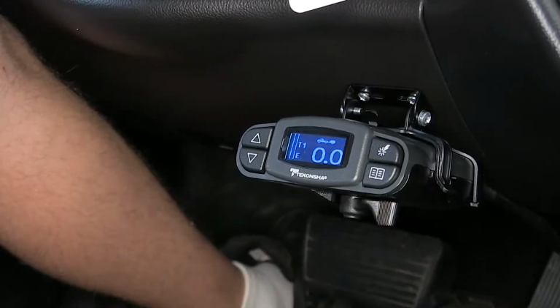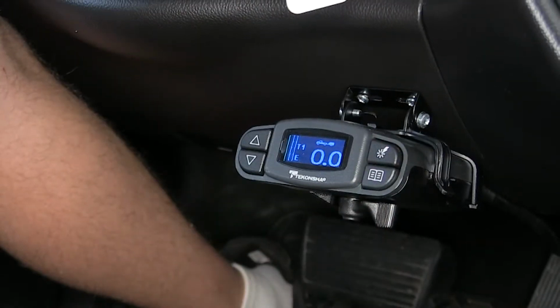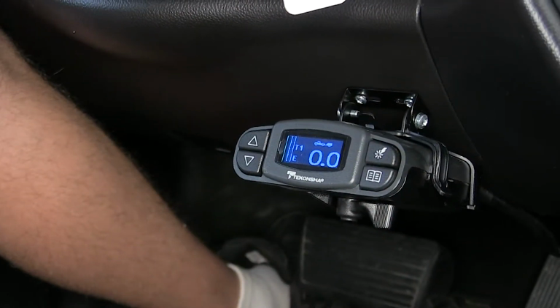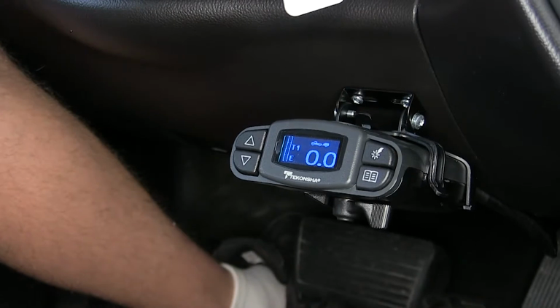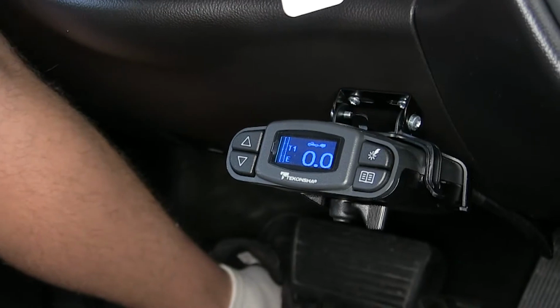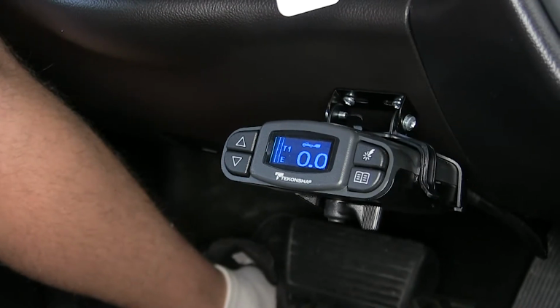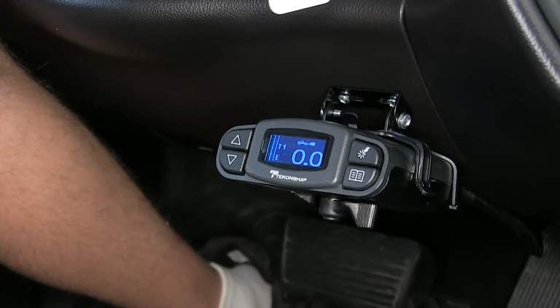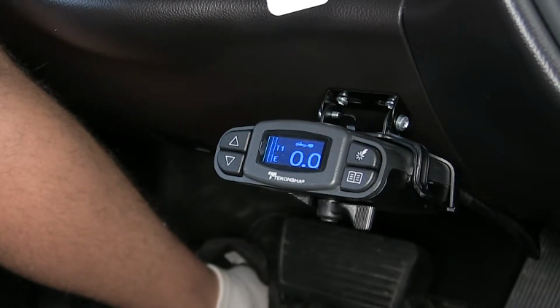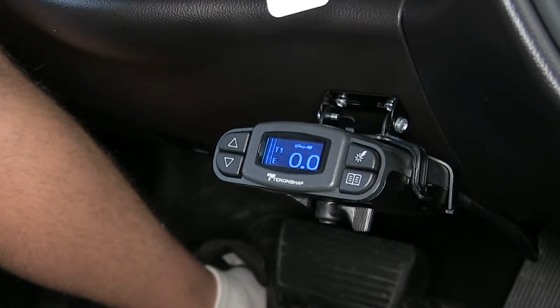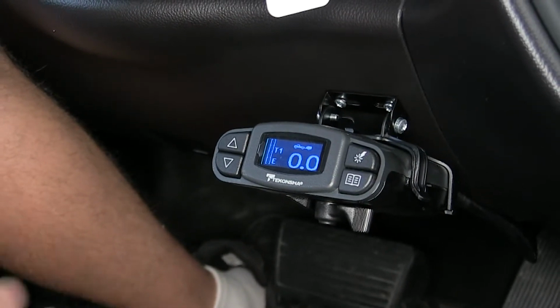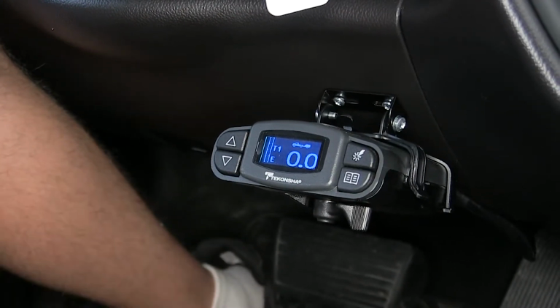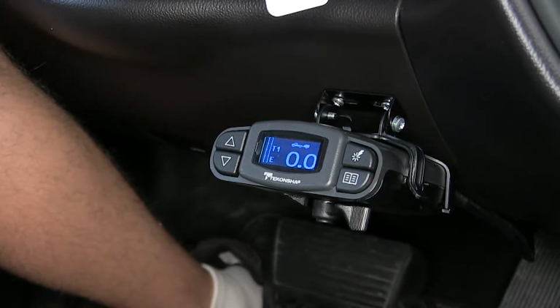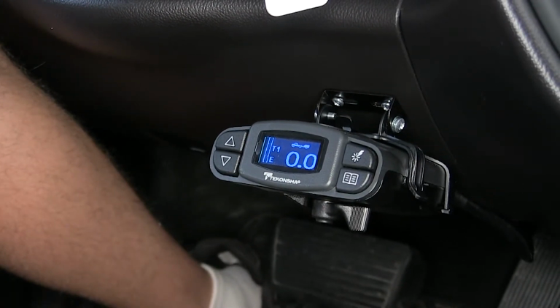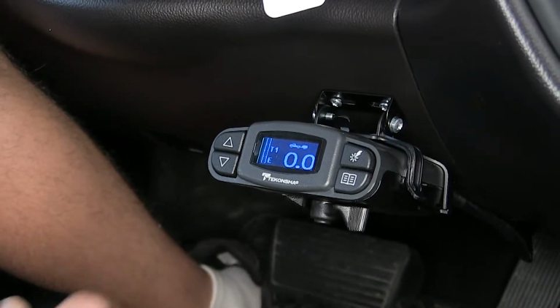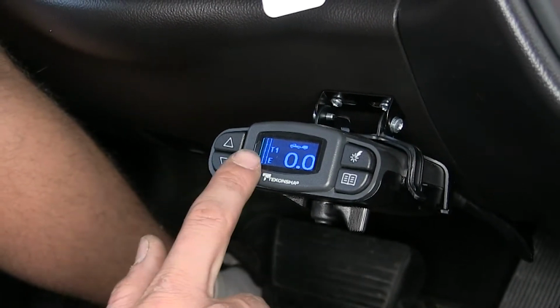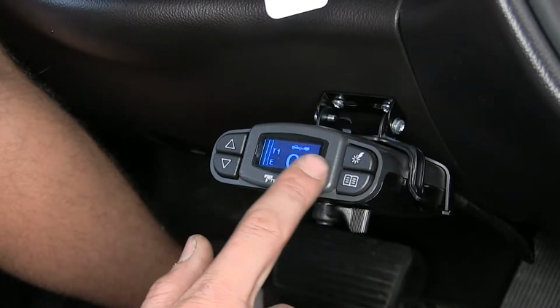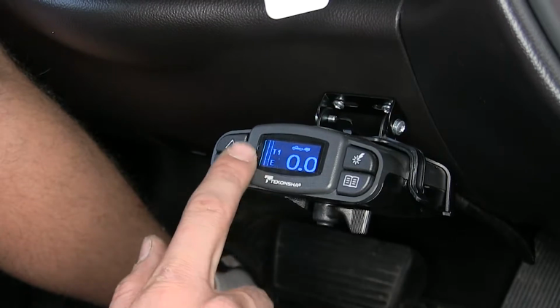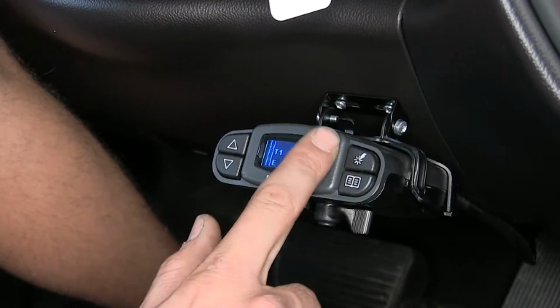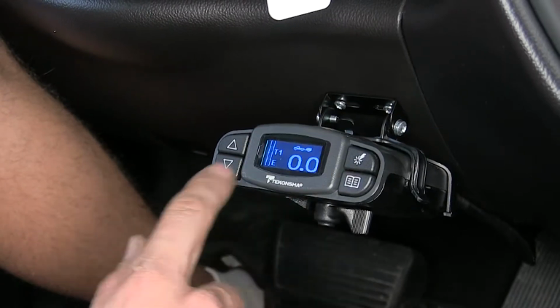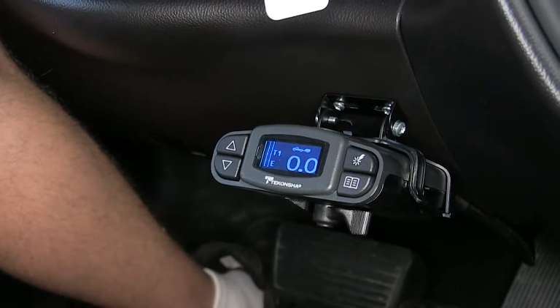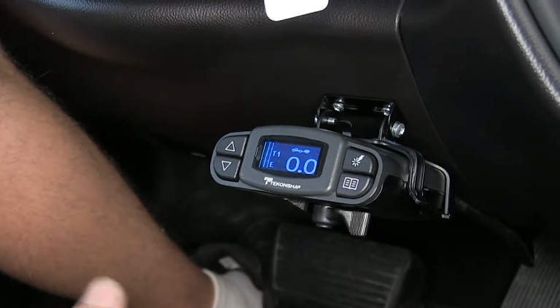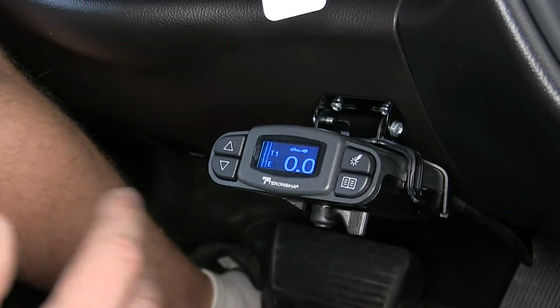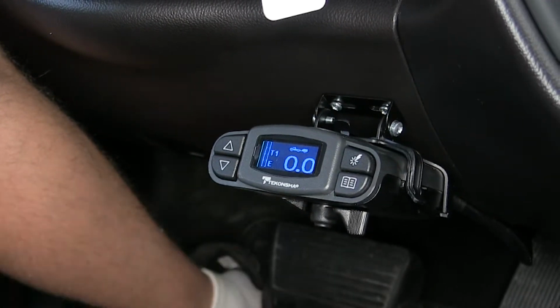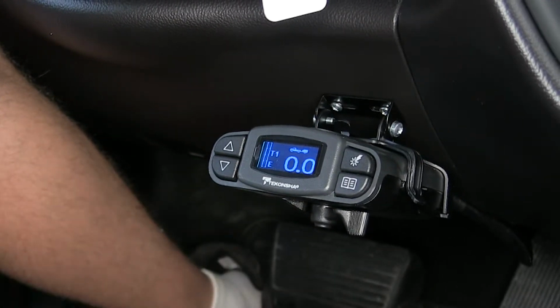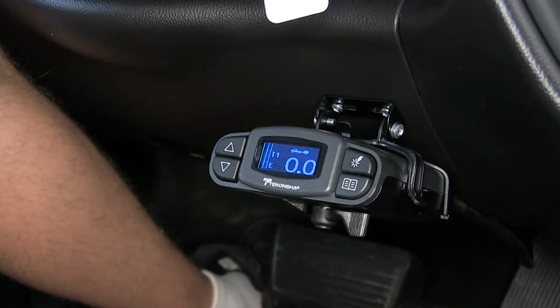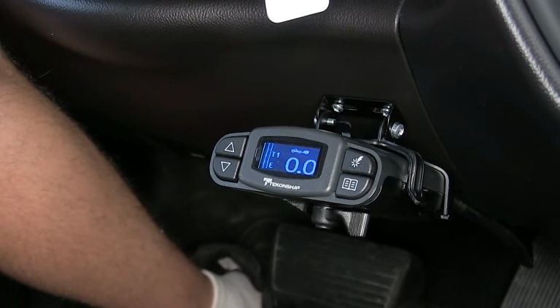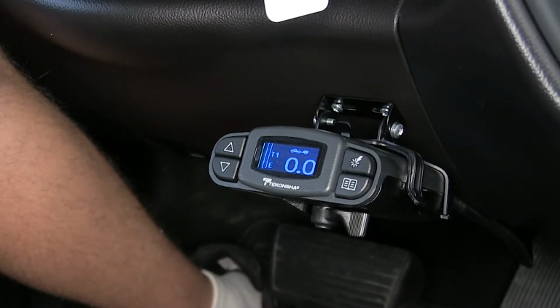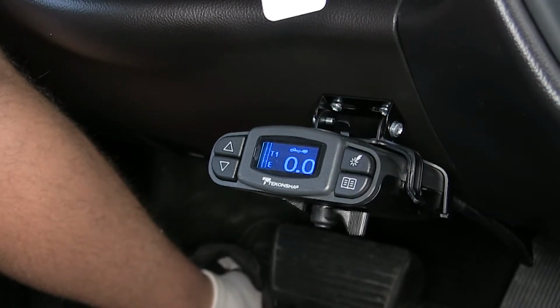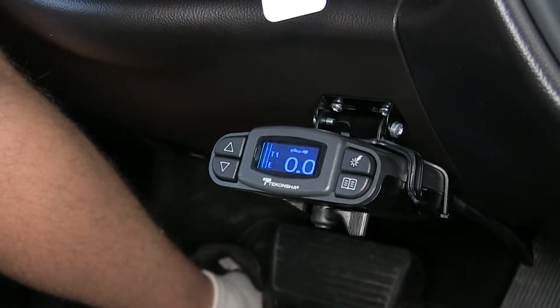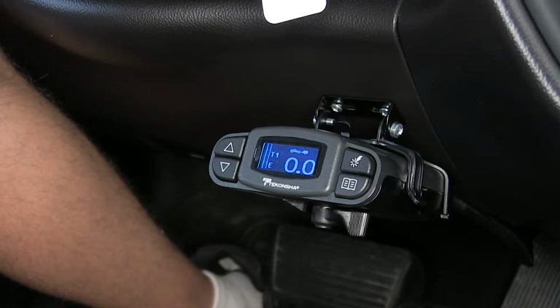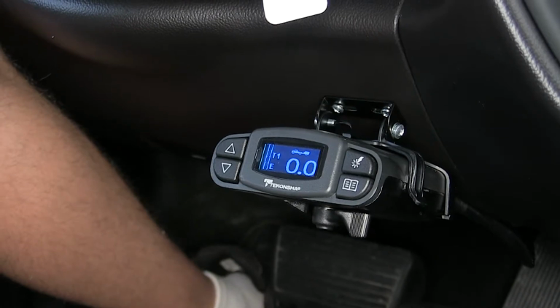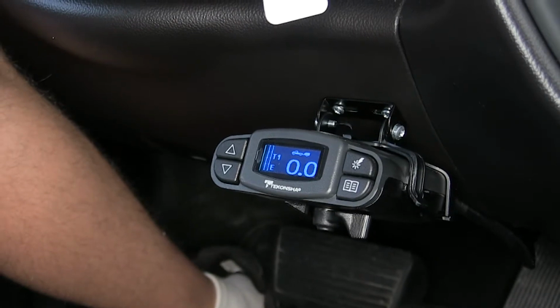What I really like about this brake controller compared to others on the market is not only is it very customizable, but it has a nice, large, easy-to-read display, which makes it super easy to use. Now that we've gone over some features, we'll show you how to get it installed.